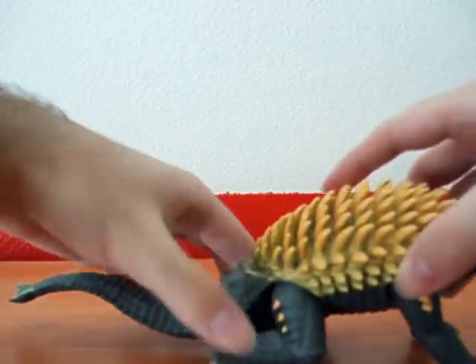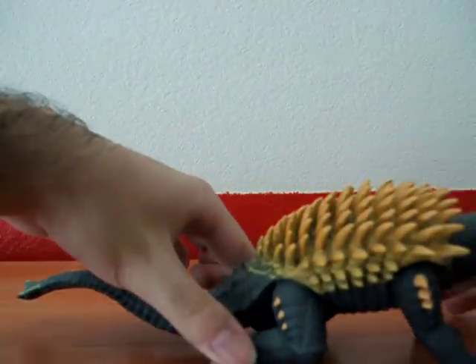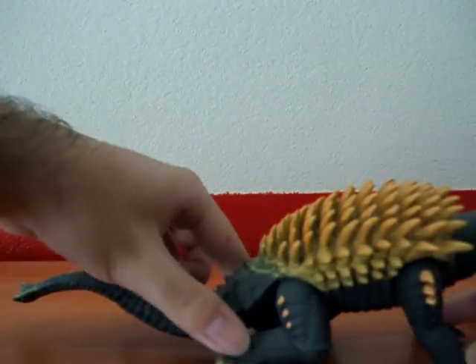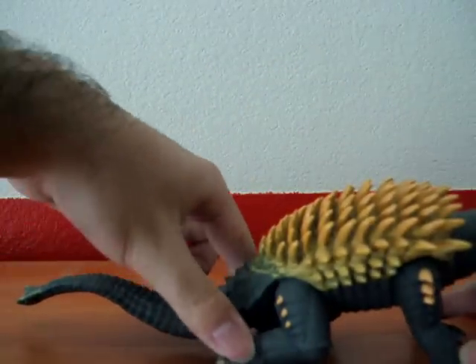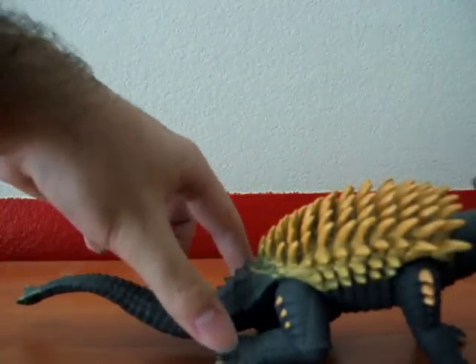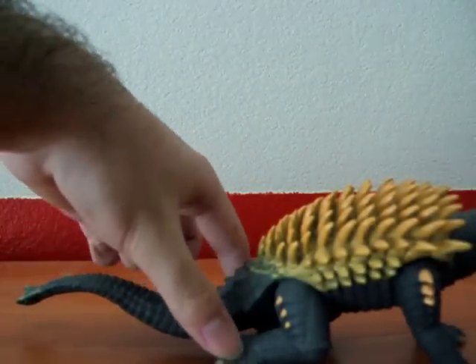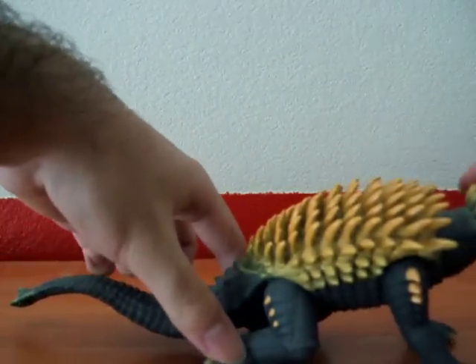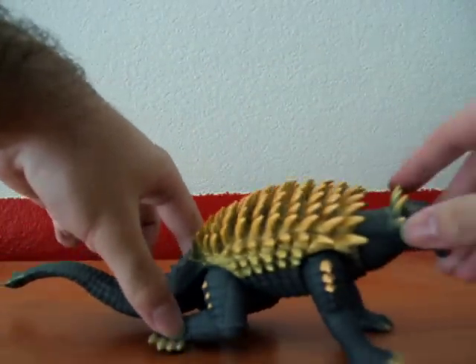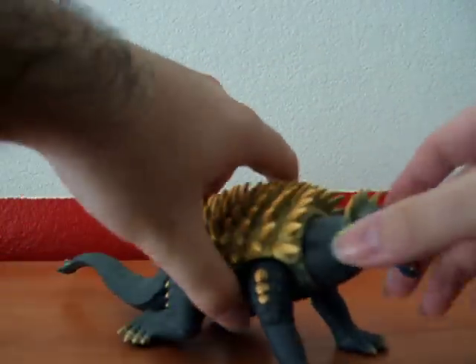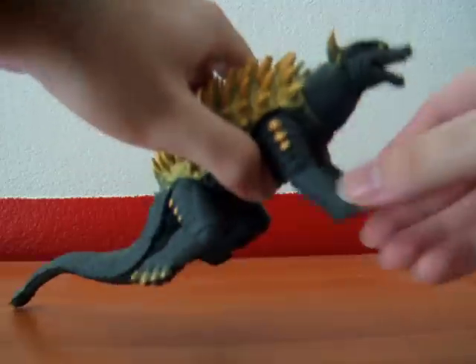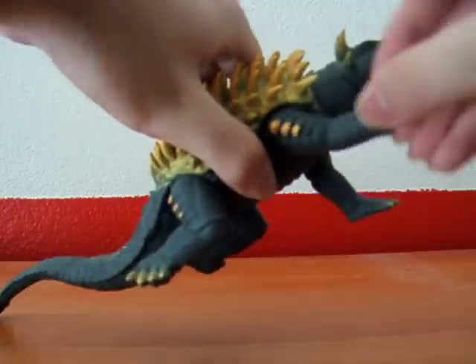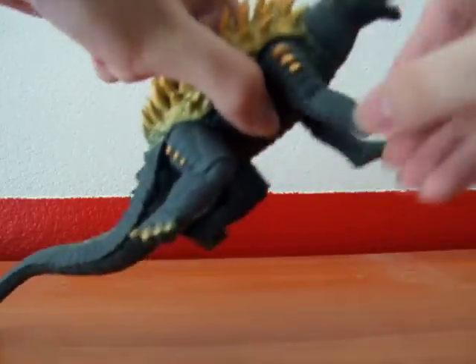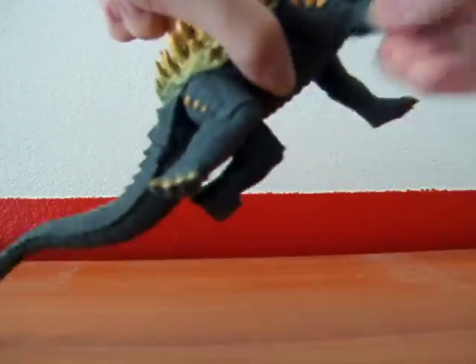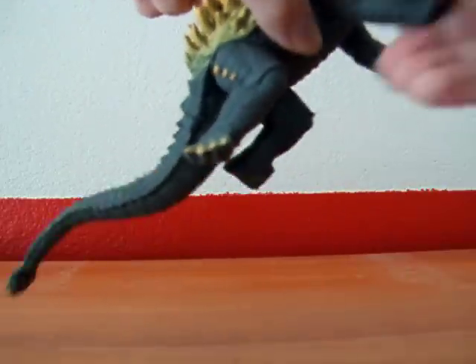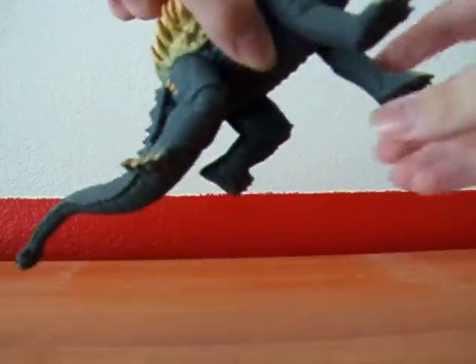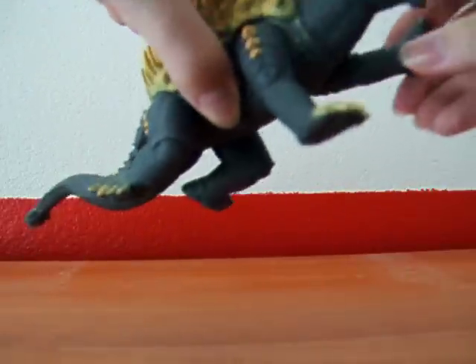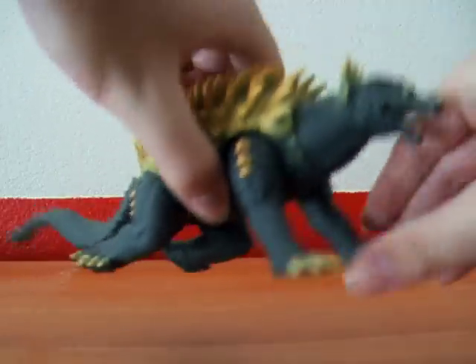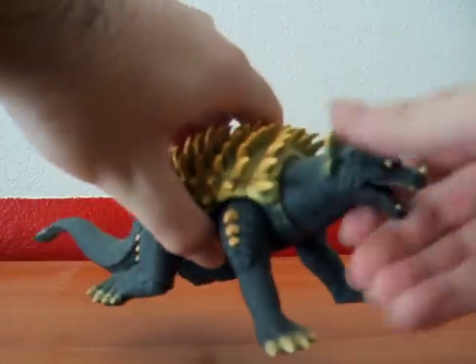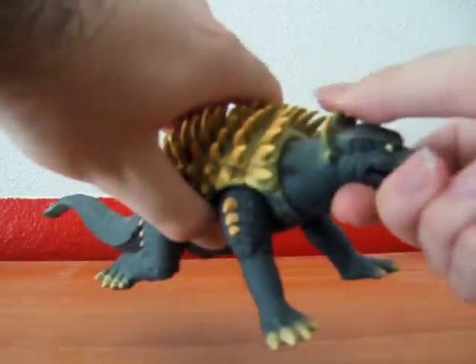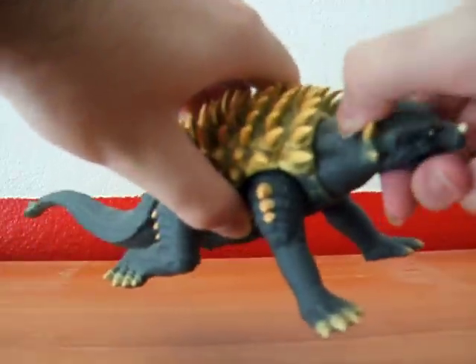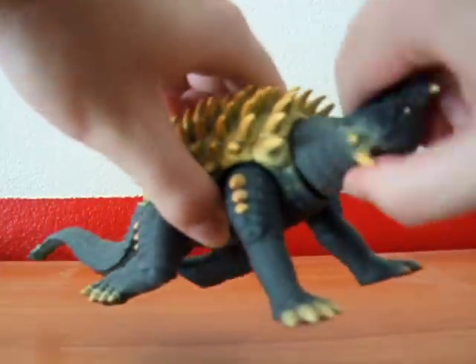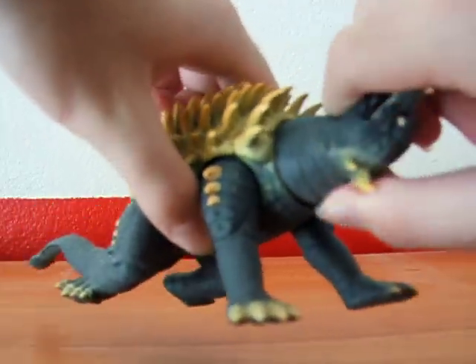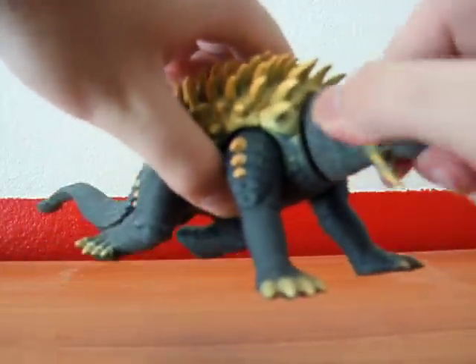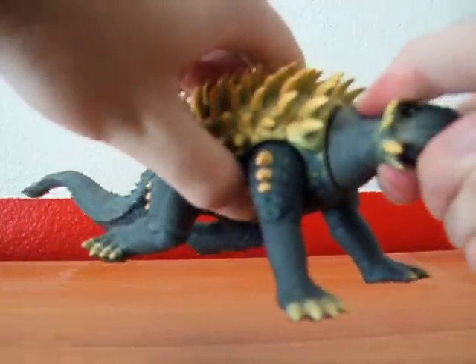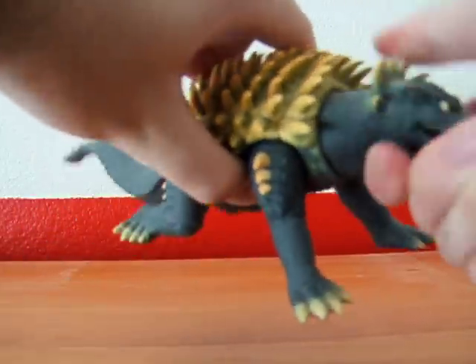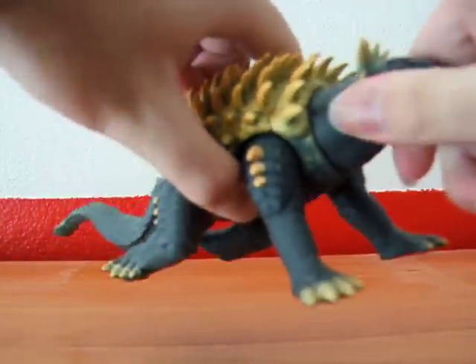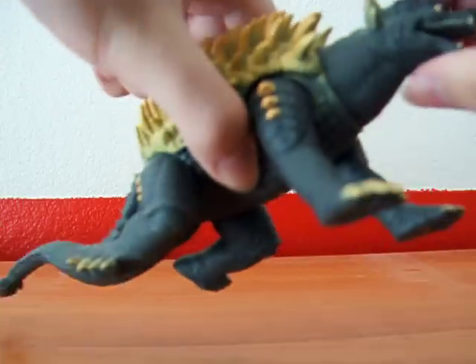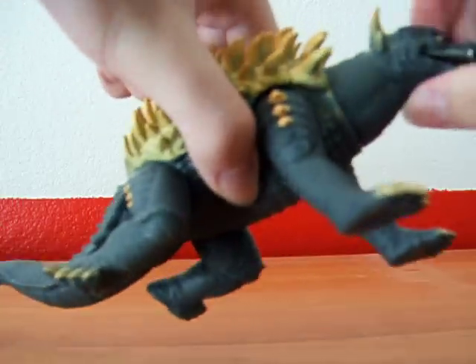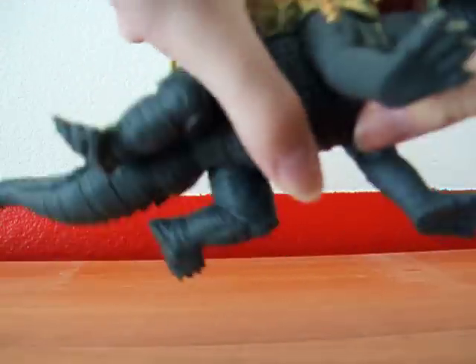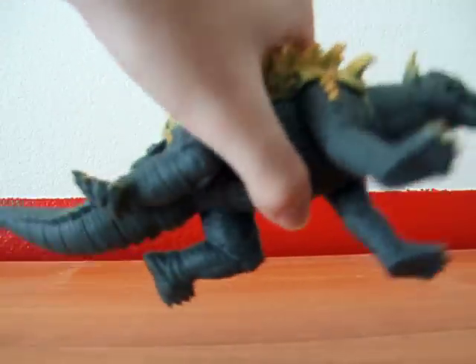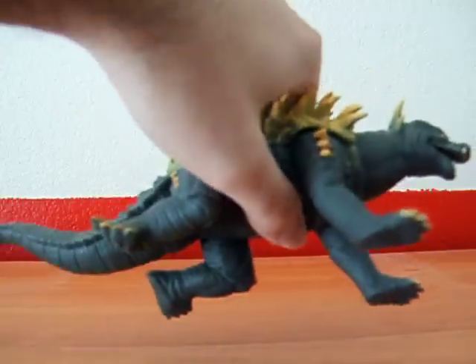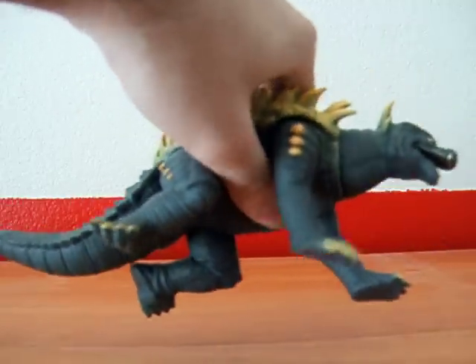As you can see, that's already two points of articulation in the two feet. He can move his arms, not all the way because of the spike. He can rotate 360 degrees so he can look a little funky if you want him to.